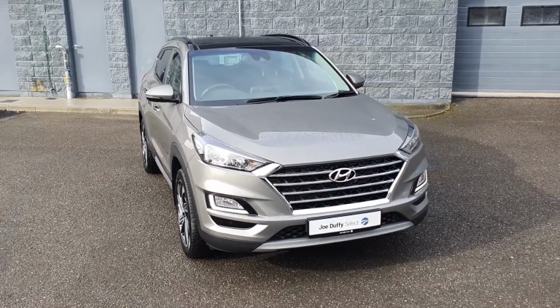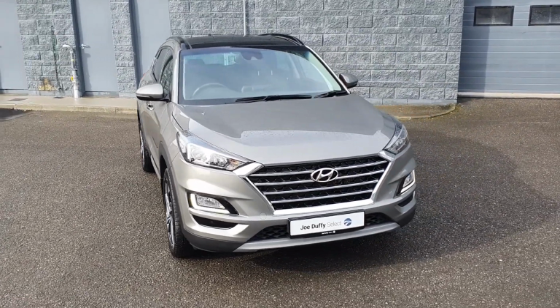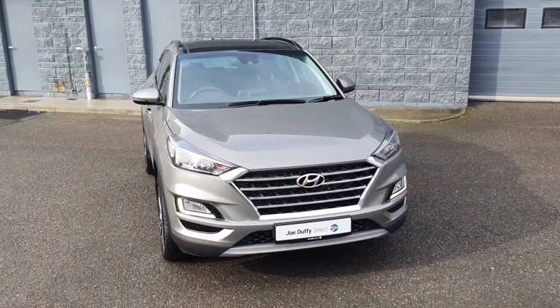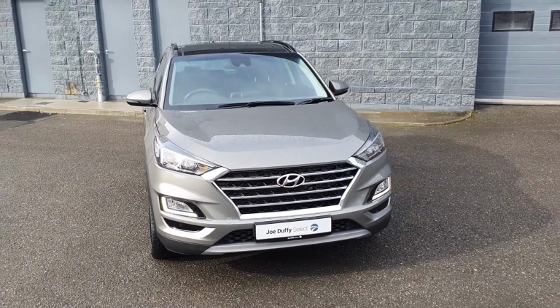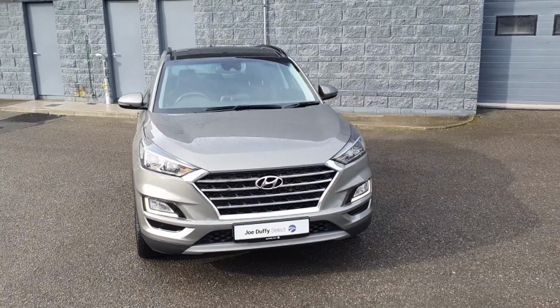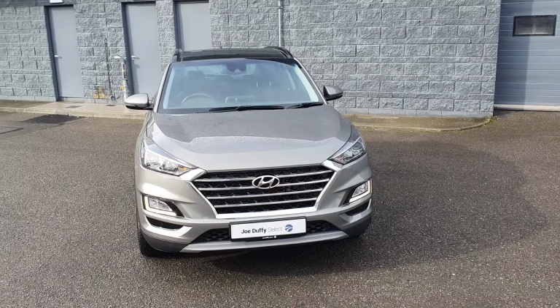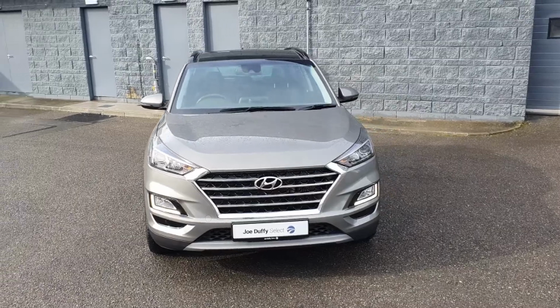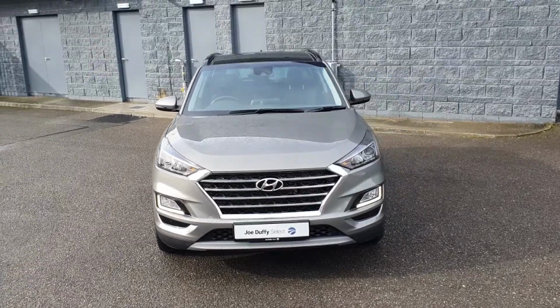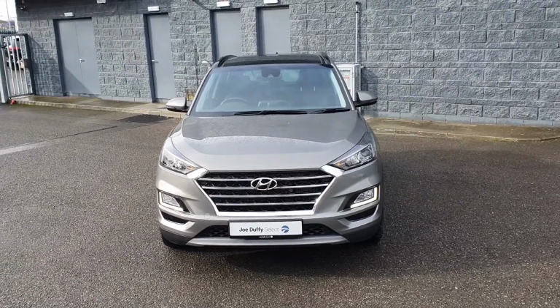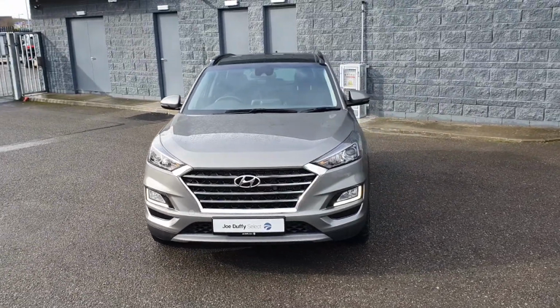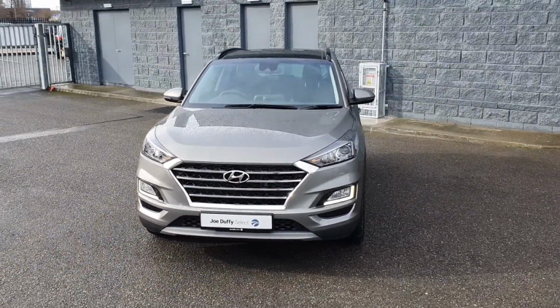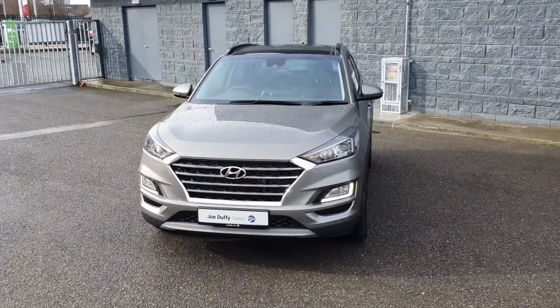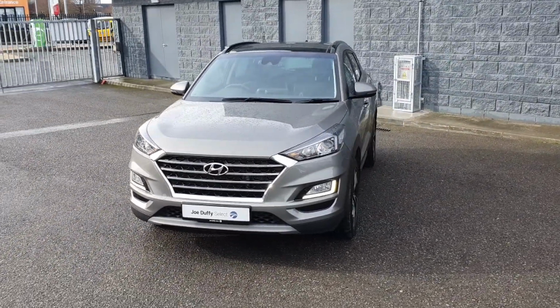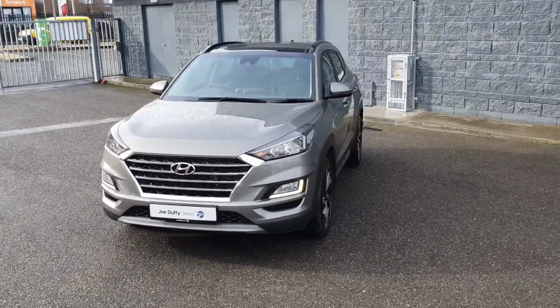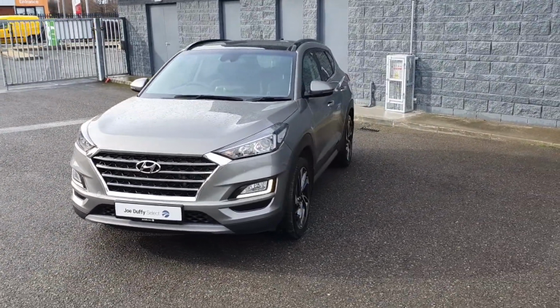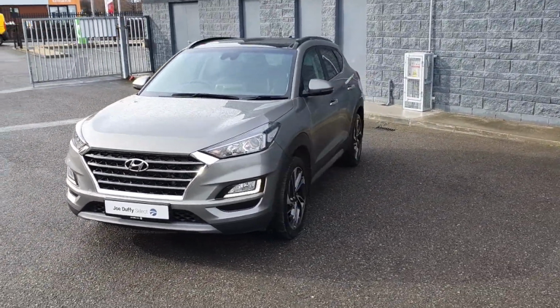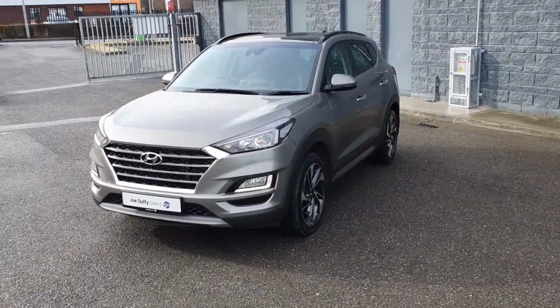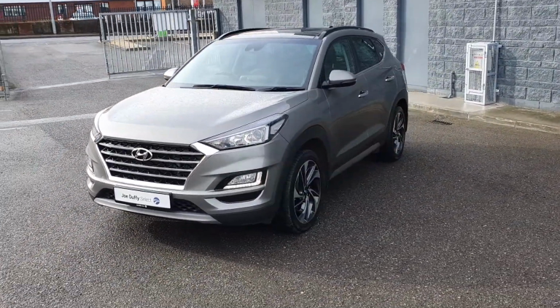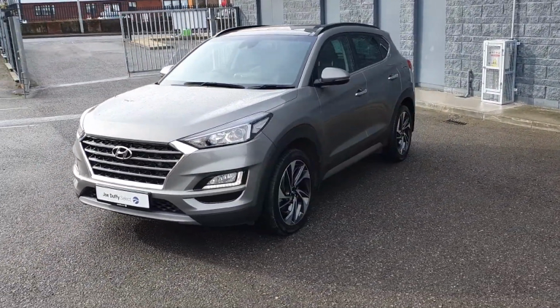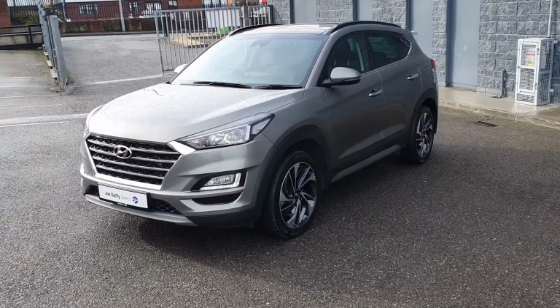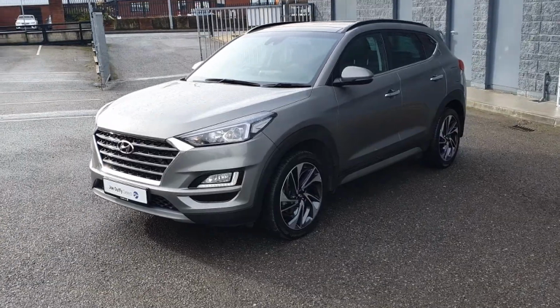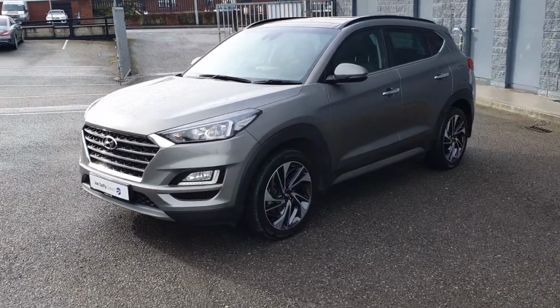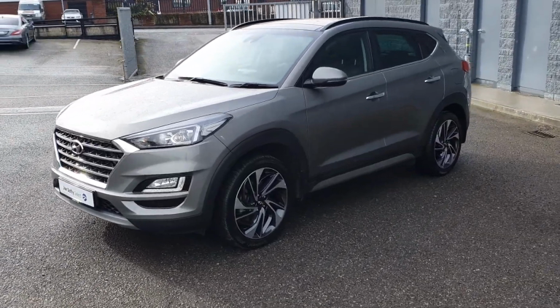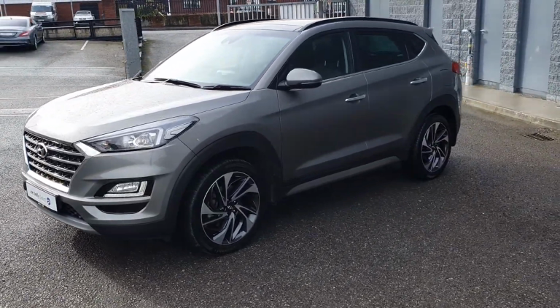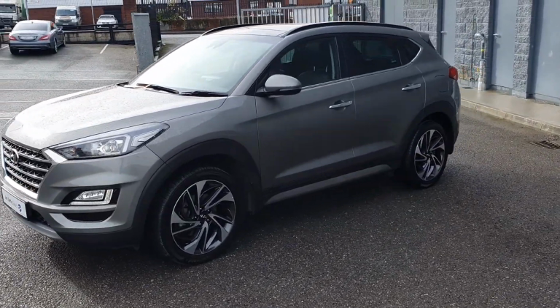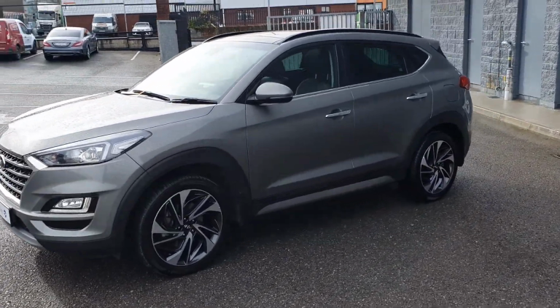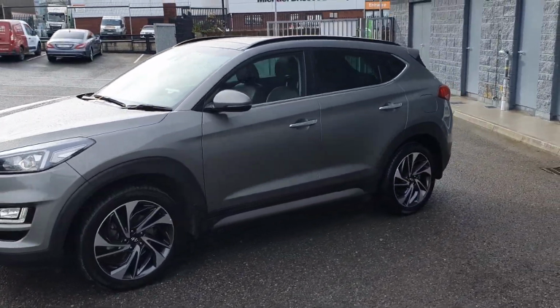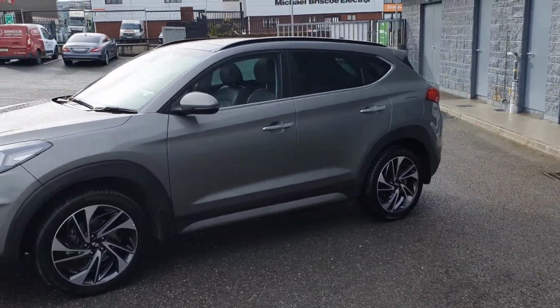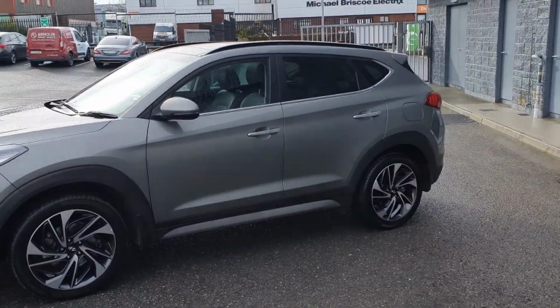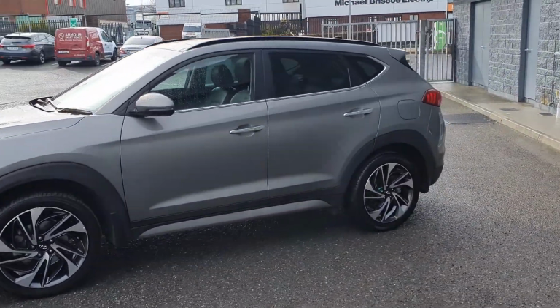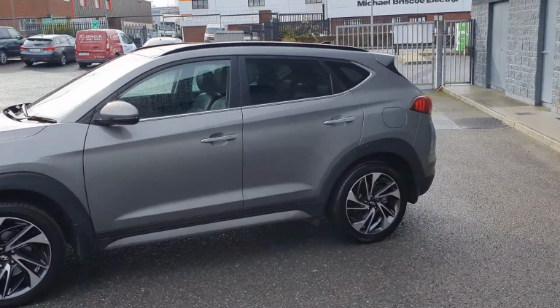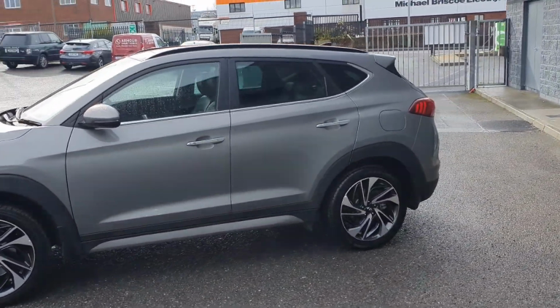It's finished in Colosseum Grey with LED daytime running lights, front parking sensors, 19-inch alloy wheels, and chrome exterior styling.